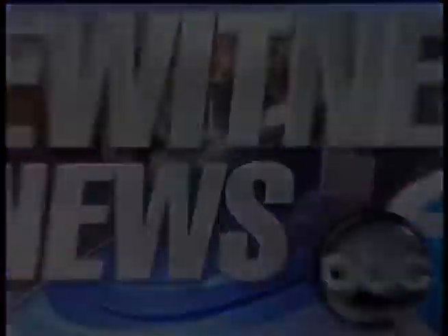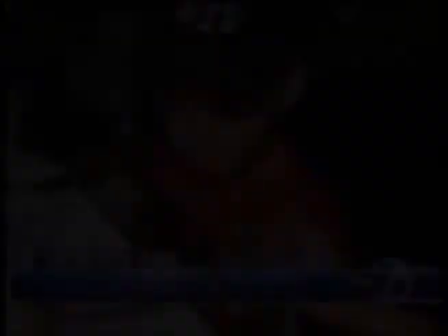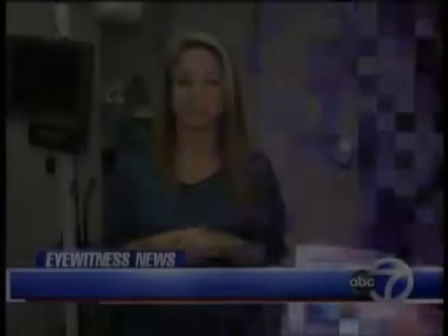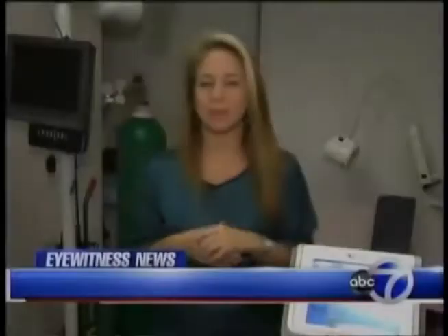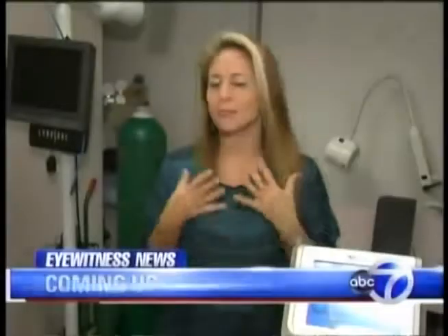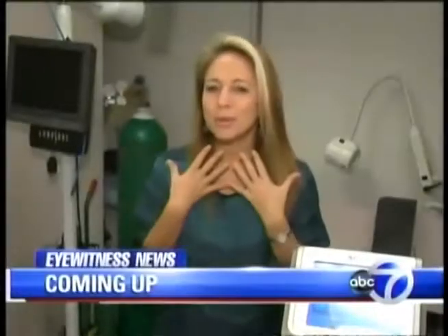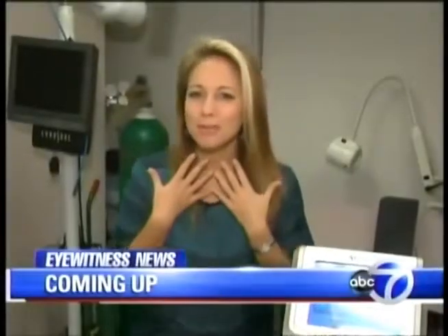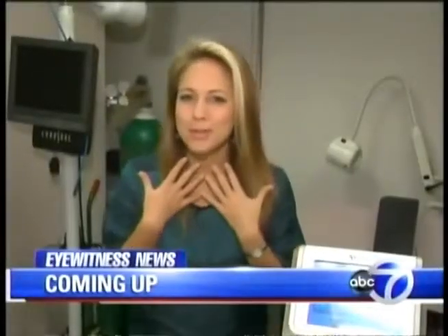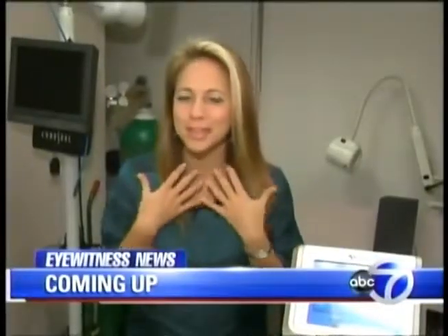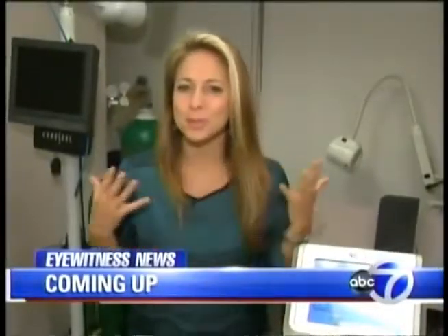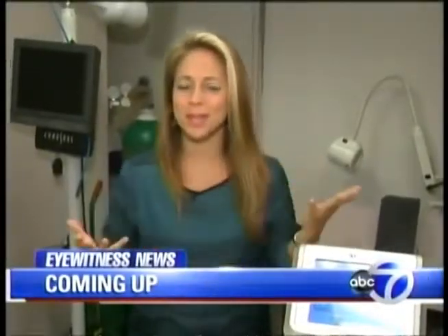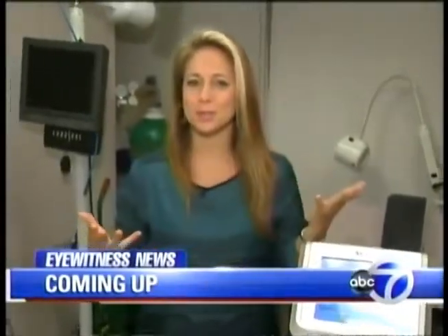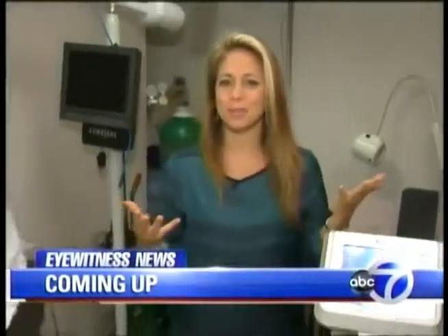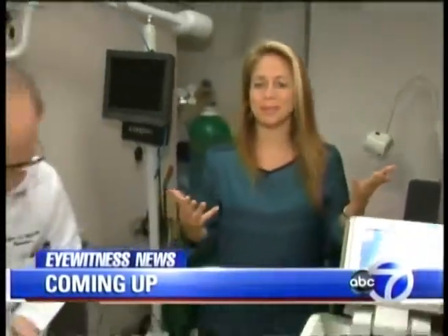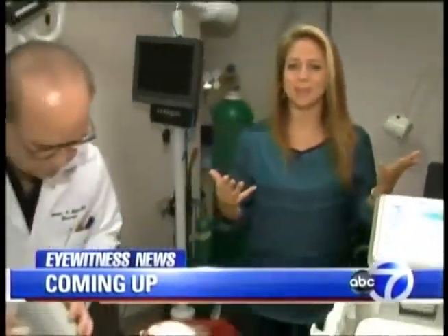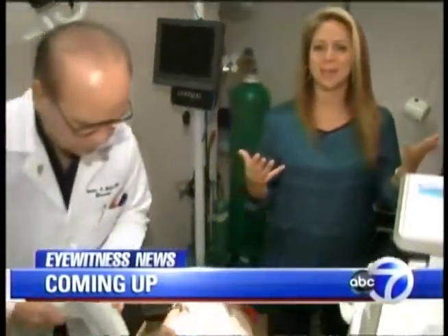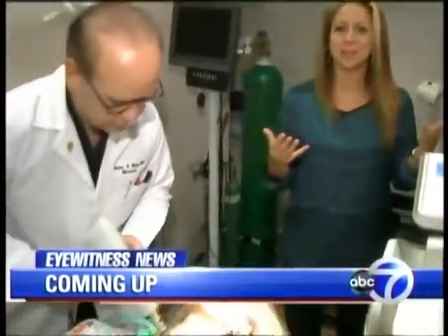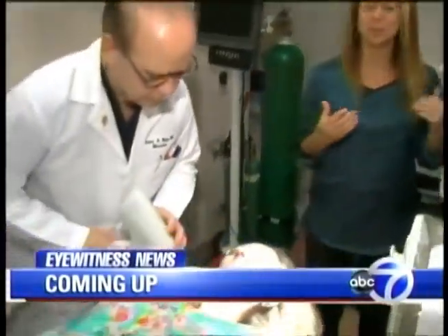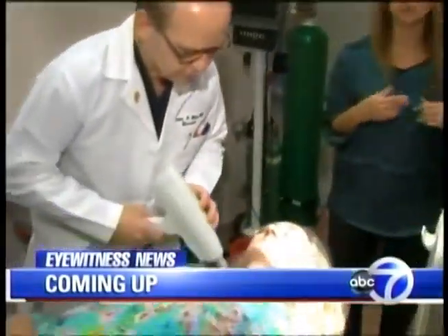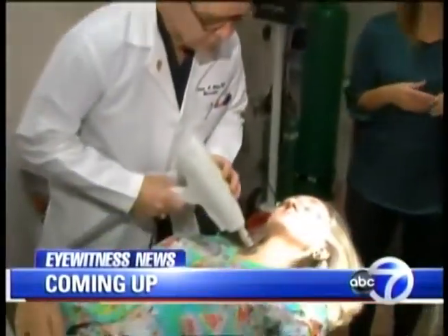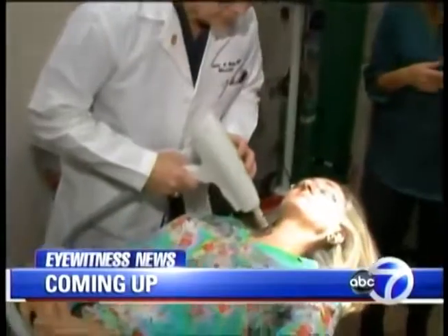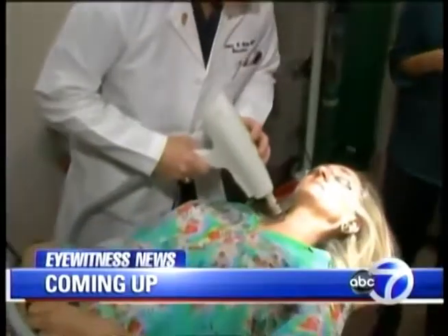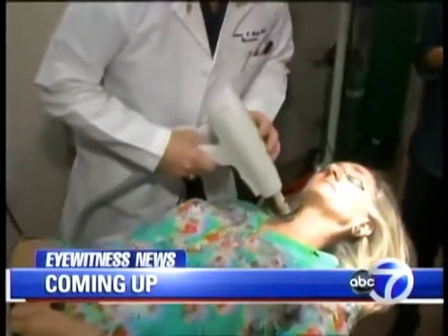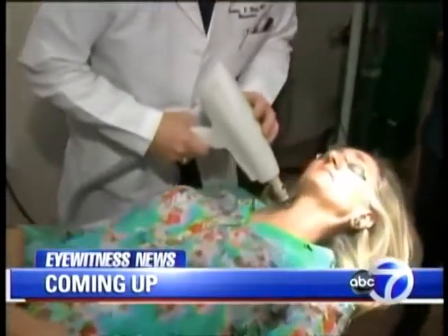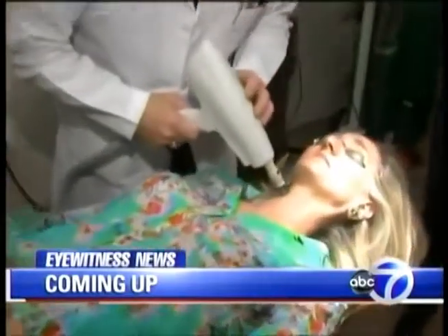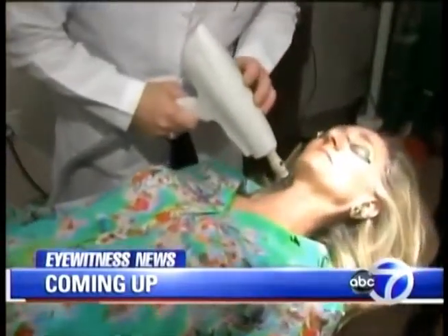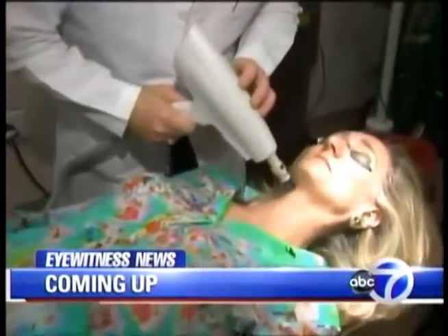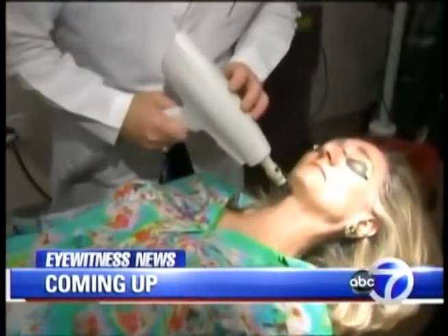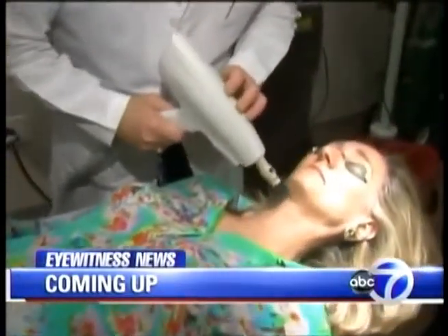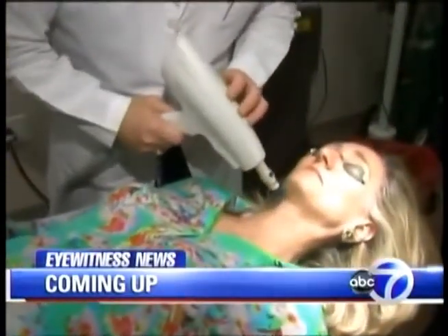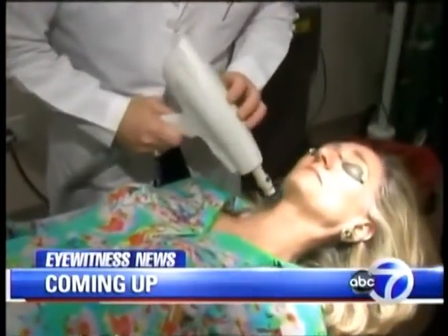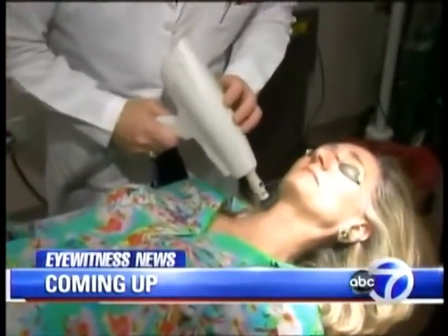I'm Lauren Glasberg, and if you don't love your neck, there's a new laser treatment that stimulates collagen to improve those lines and sagging skin. We'll take a look coming up.